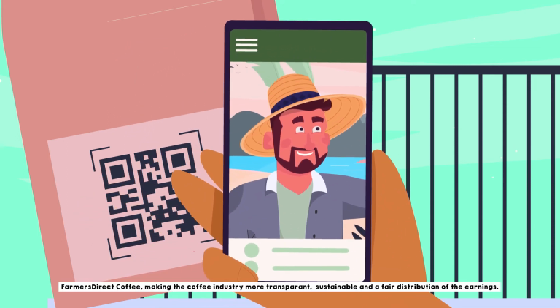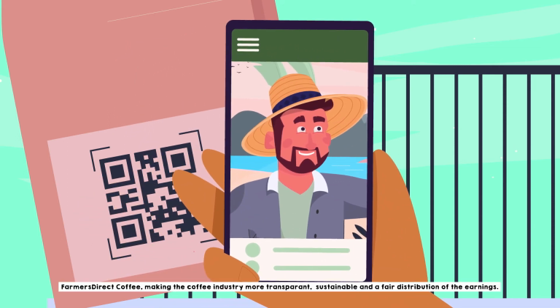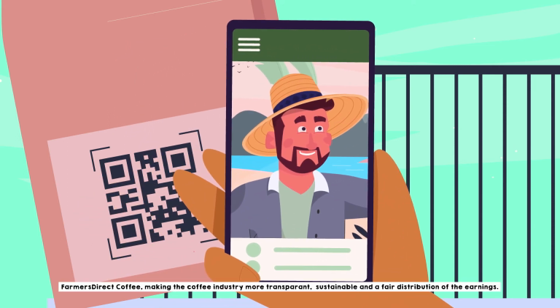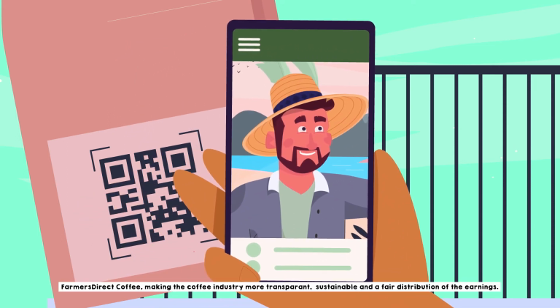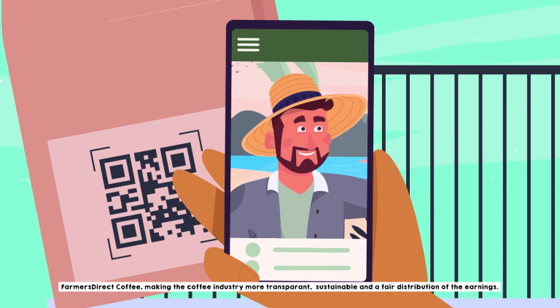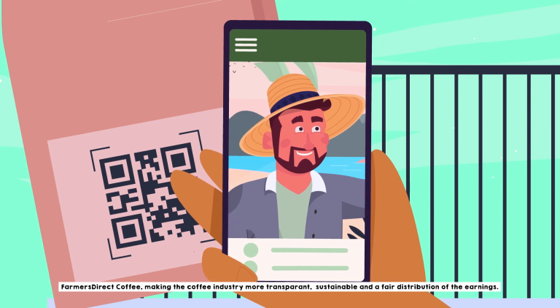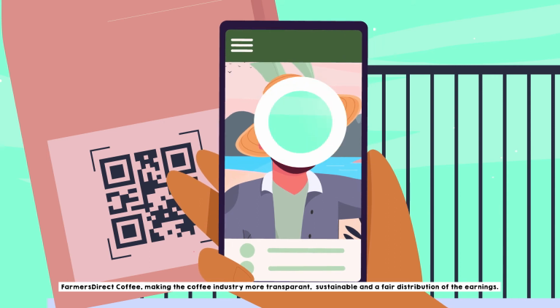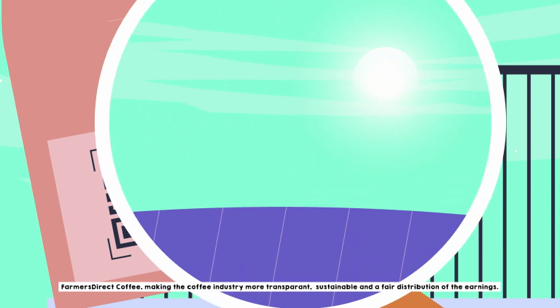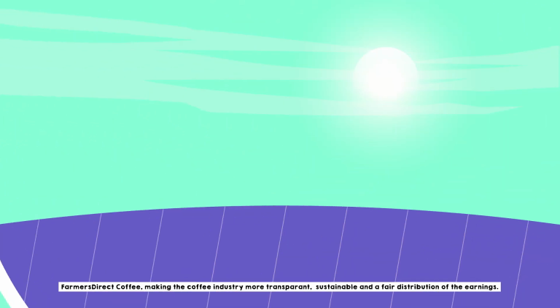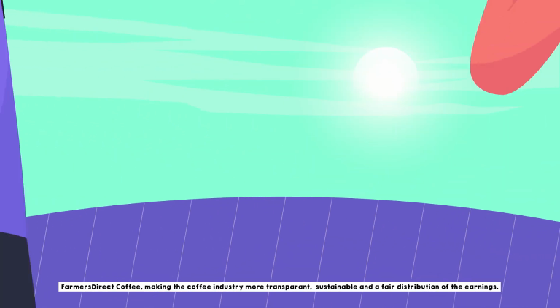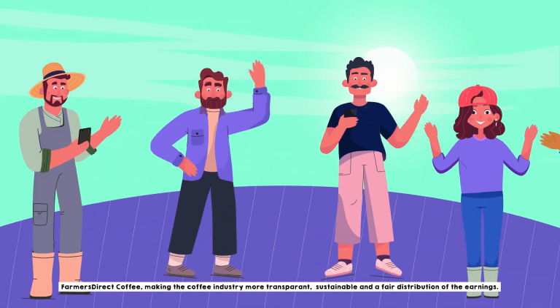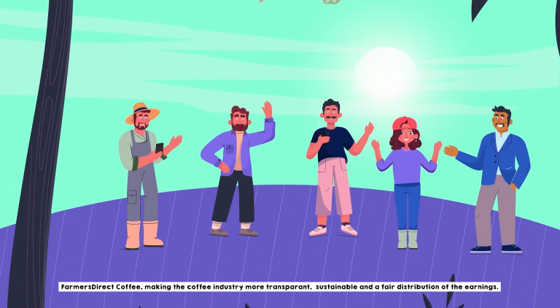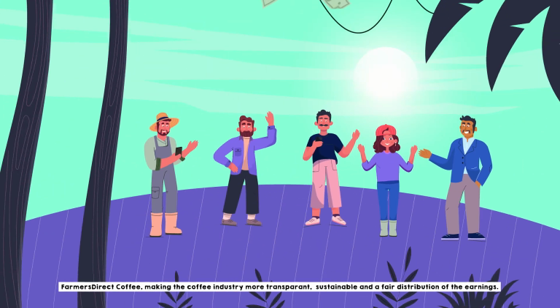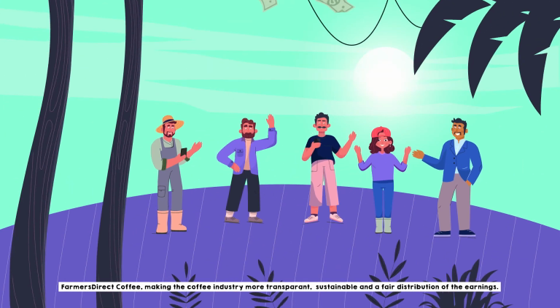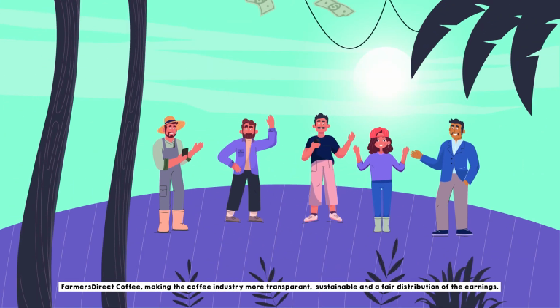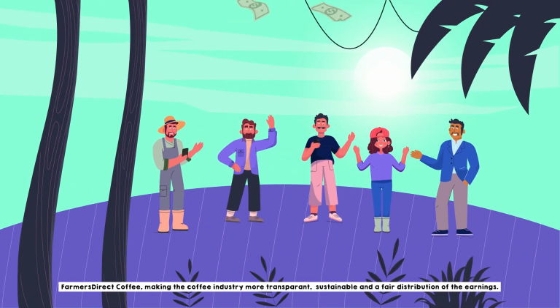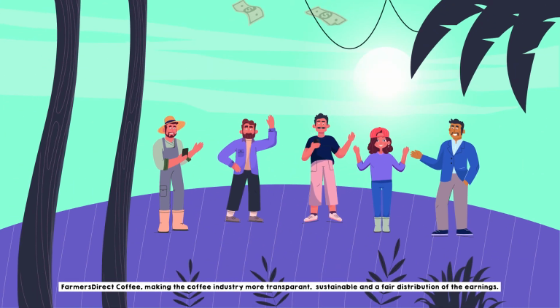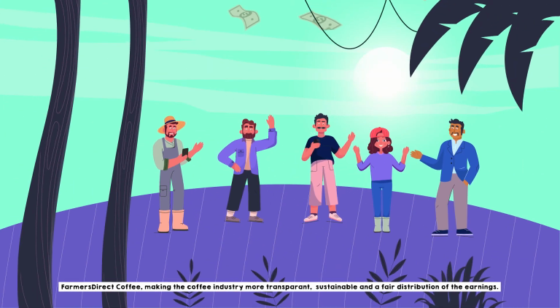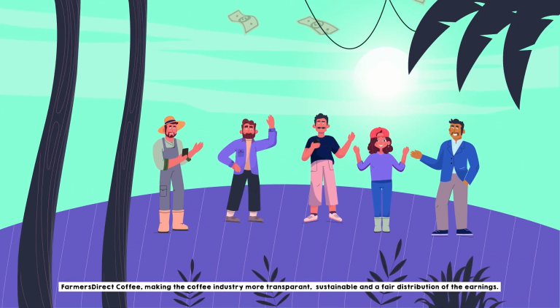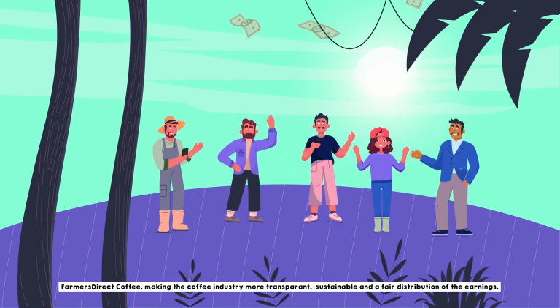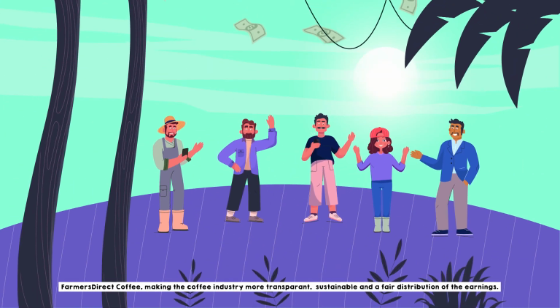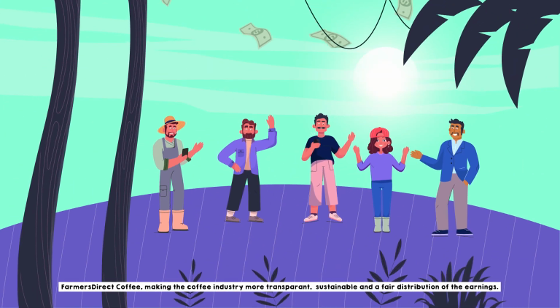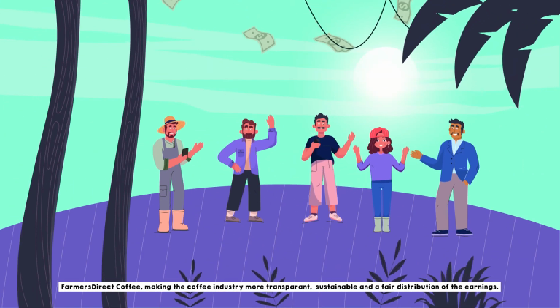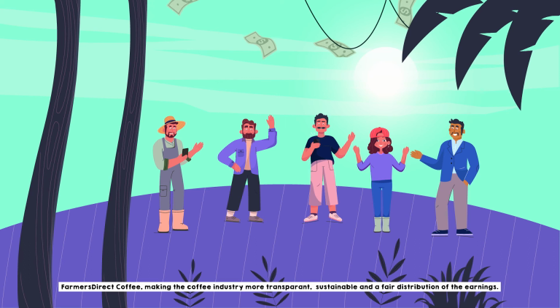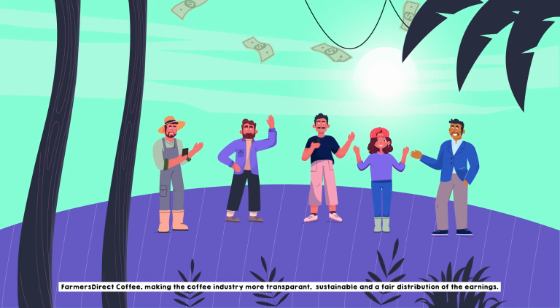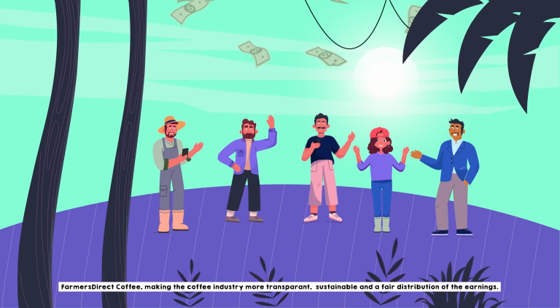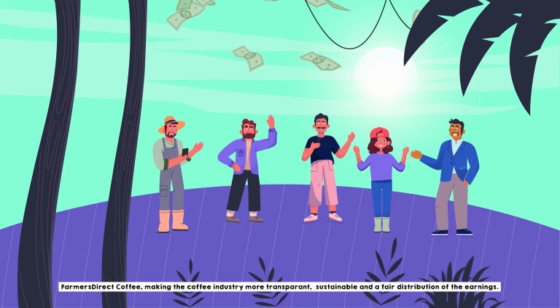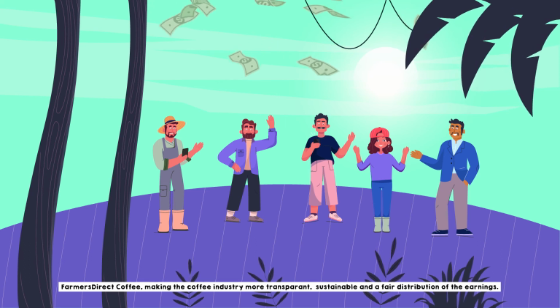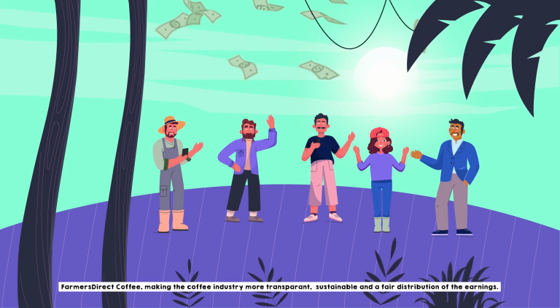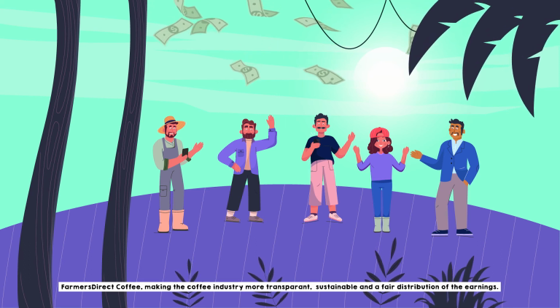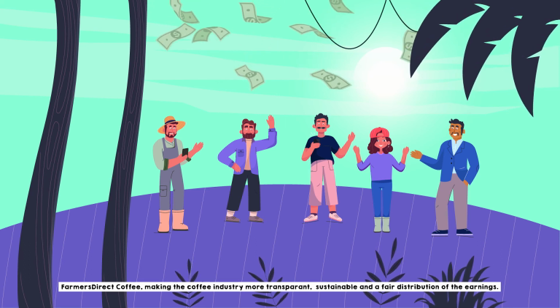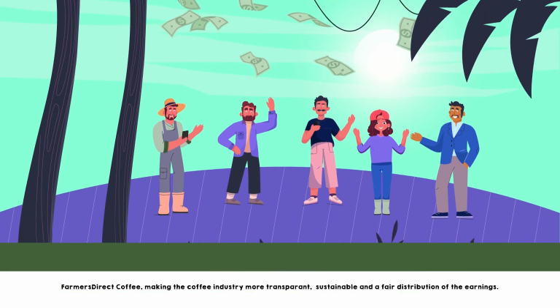Farmers Direct Coffee — making the coffee industry more transparent, sustainable, and a fair distribution of the earnings.